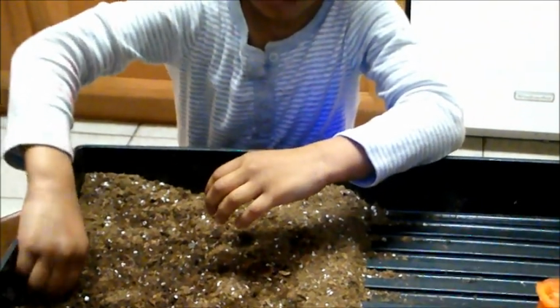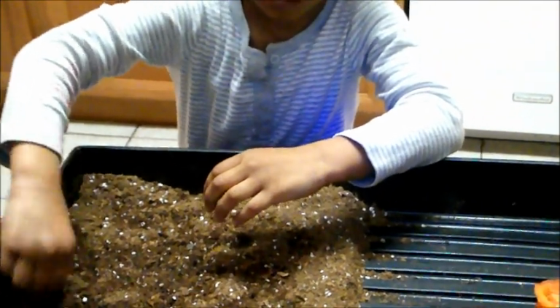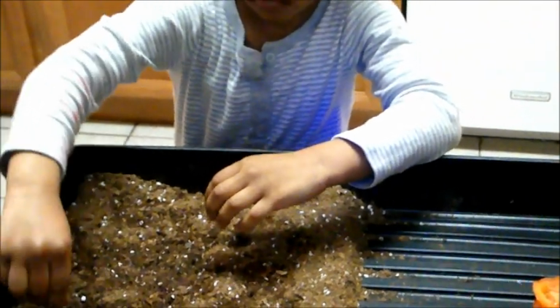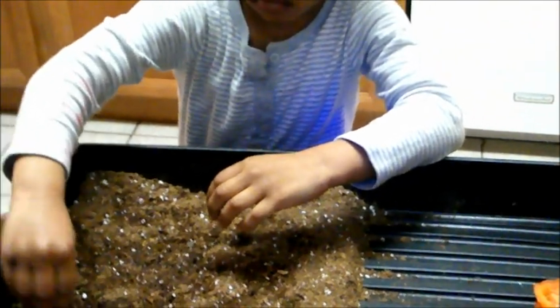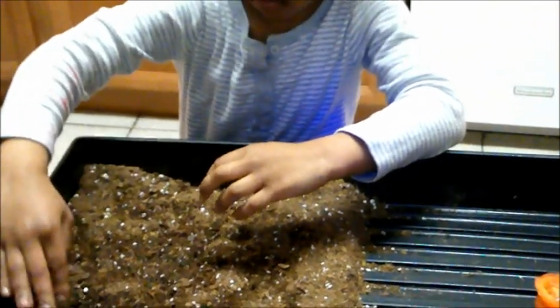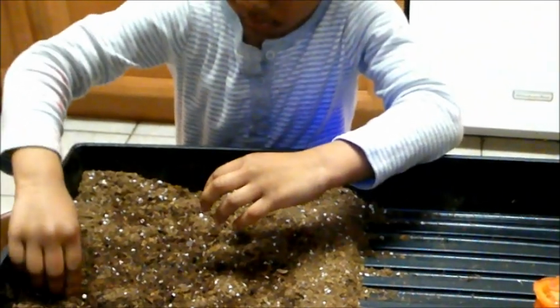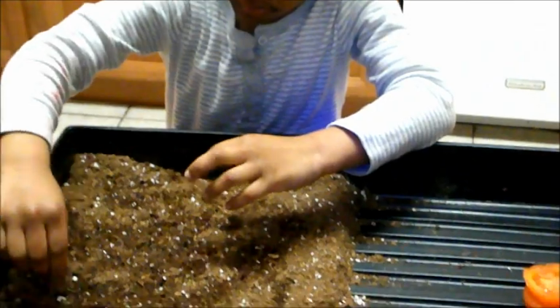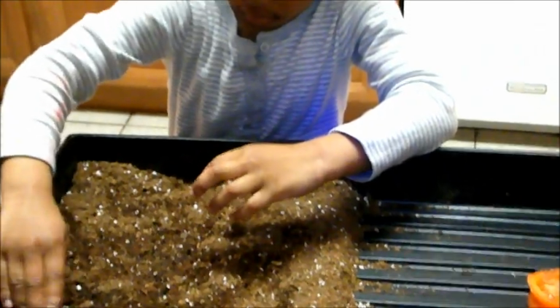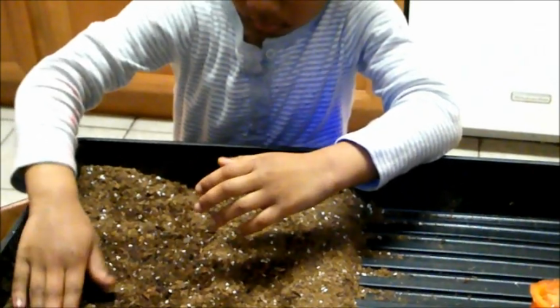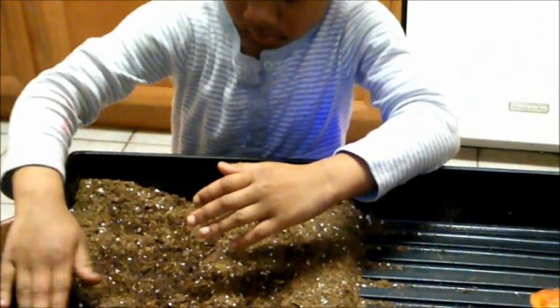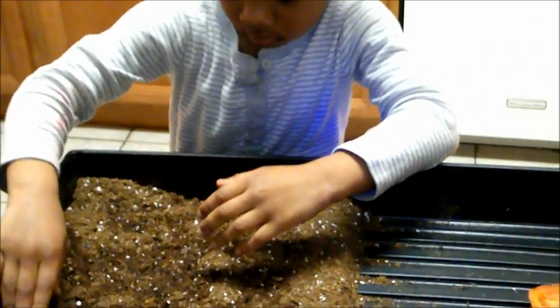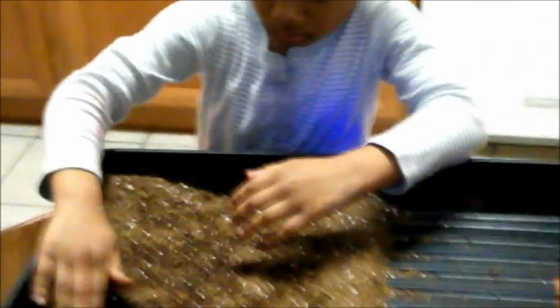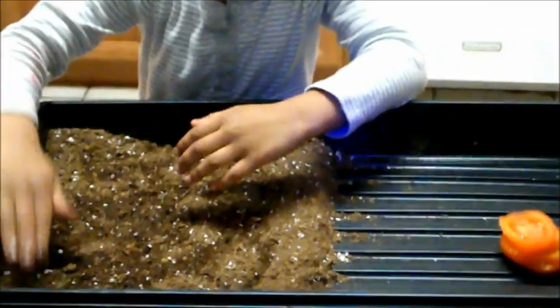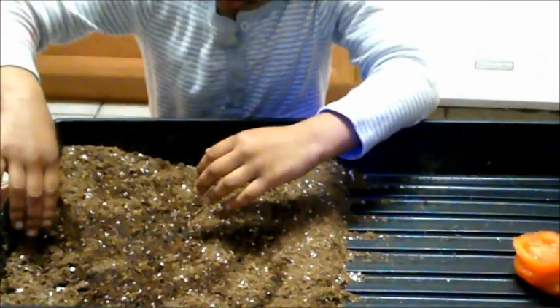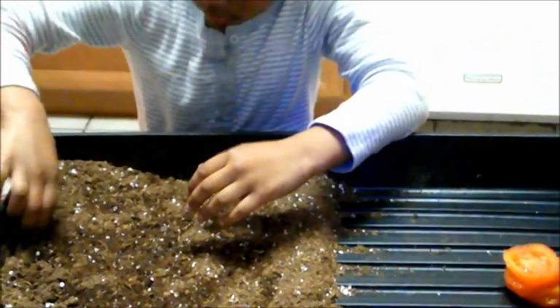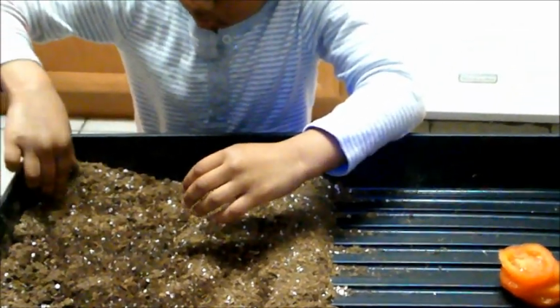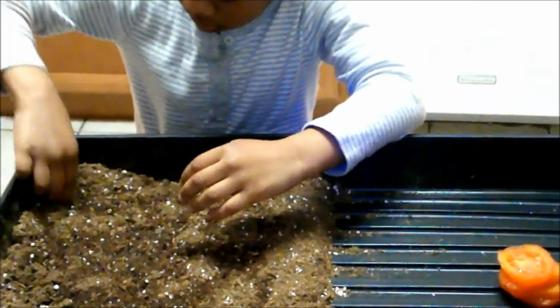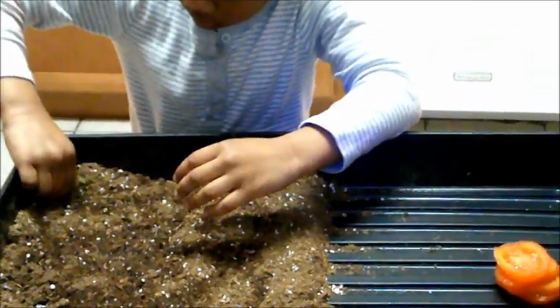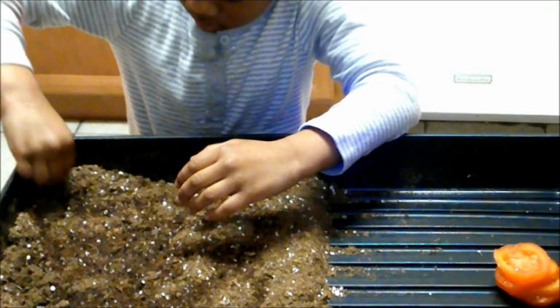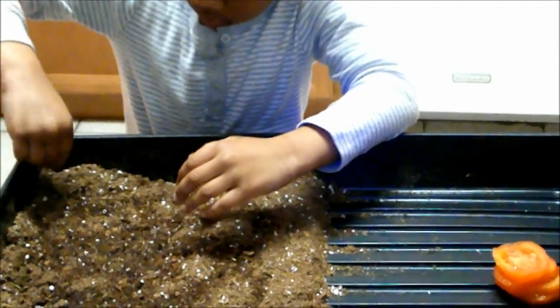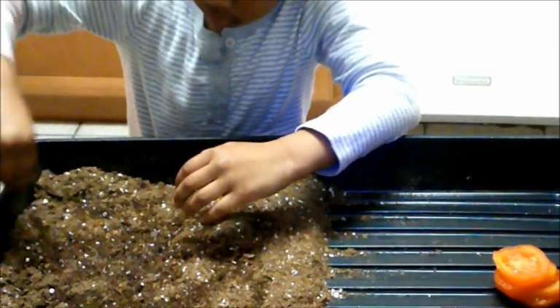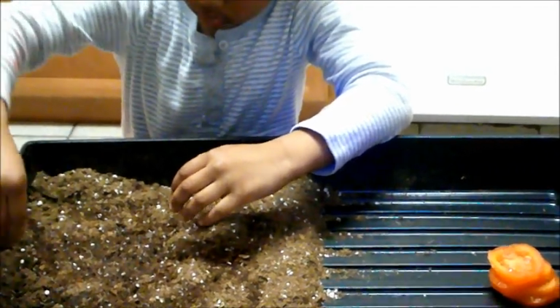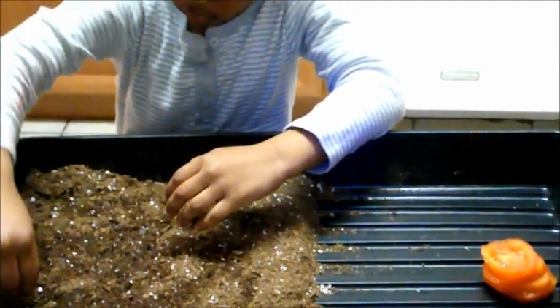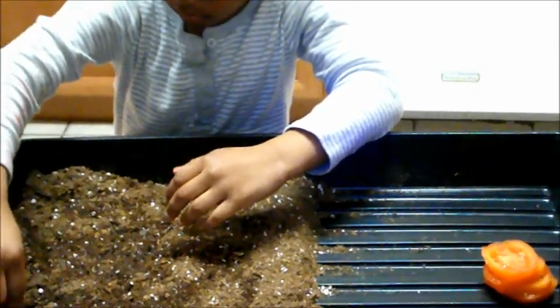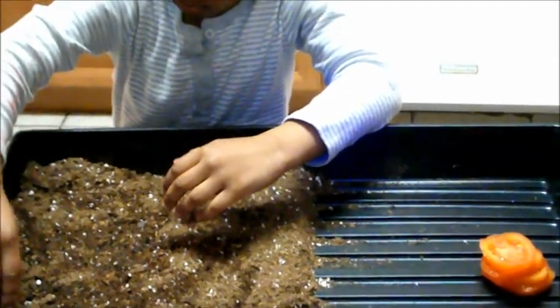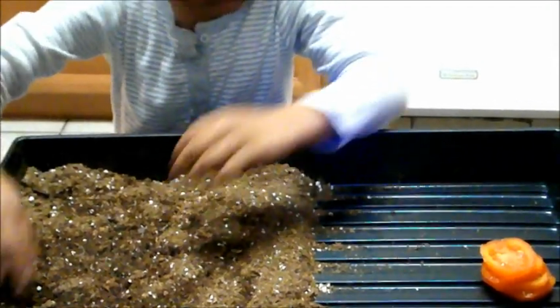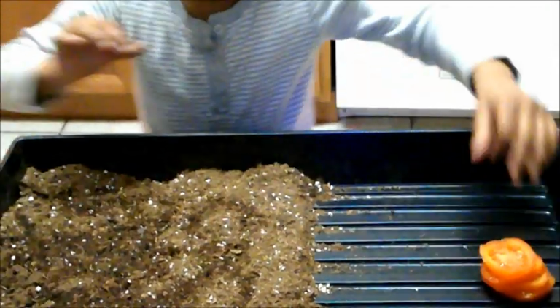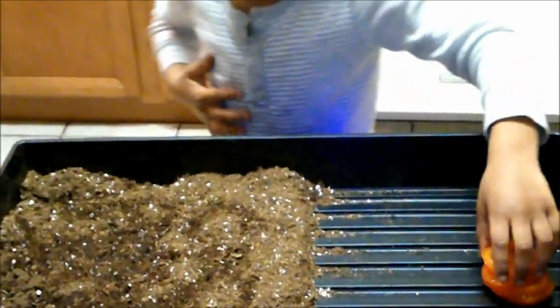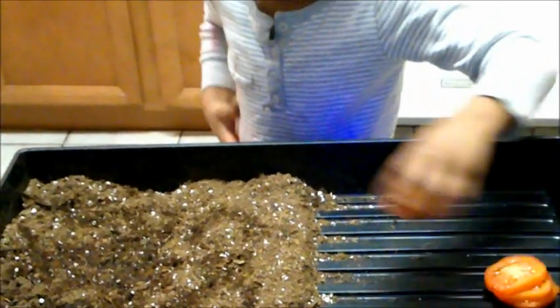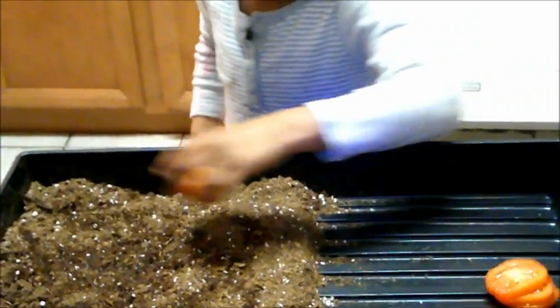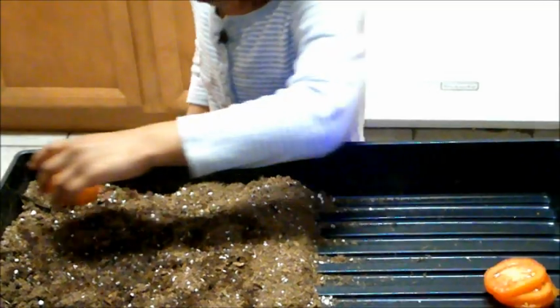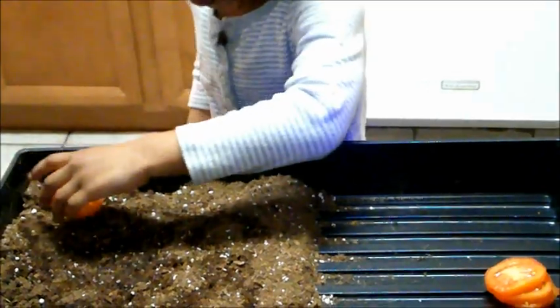We're trying the onion both ways — we're trying to sprout it and we're also trying it just in the dirt. So this is a temporary thing until we figure out what we're doing. Now we're going to take the tomatoes, Ava, and you're going to spread those one next to another.